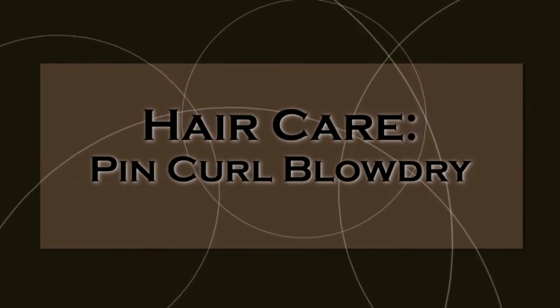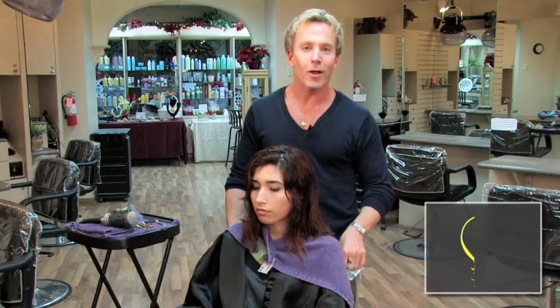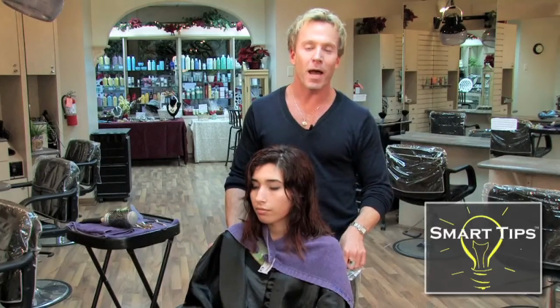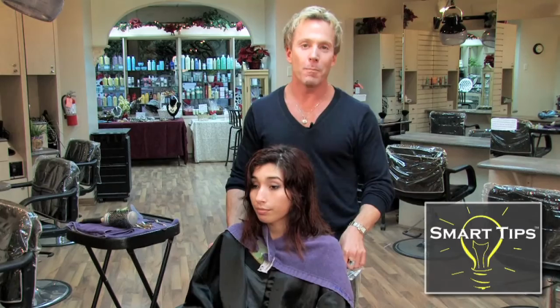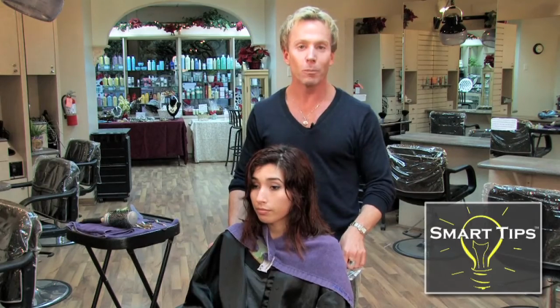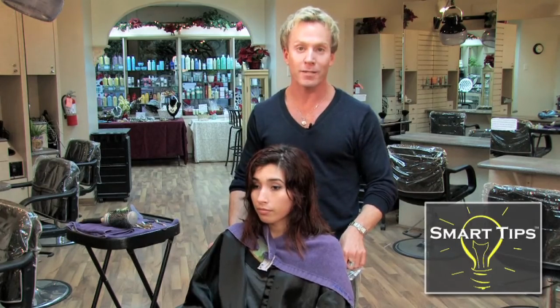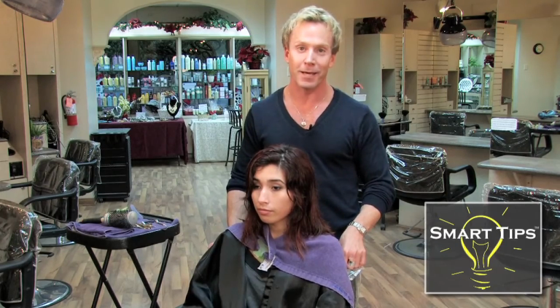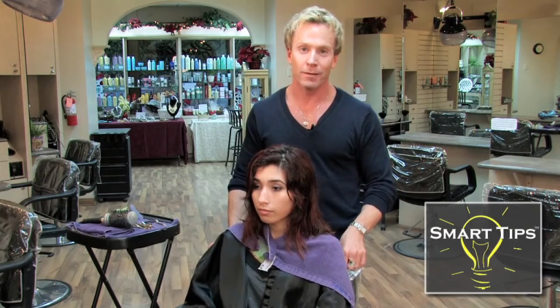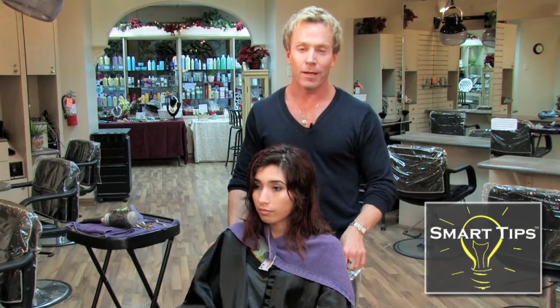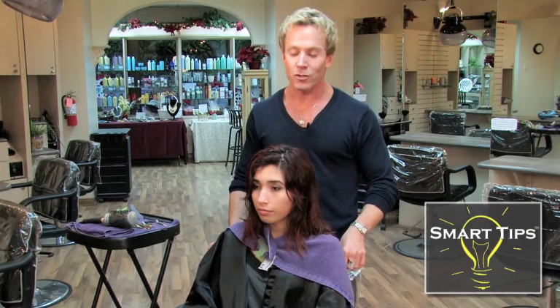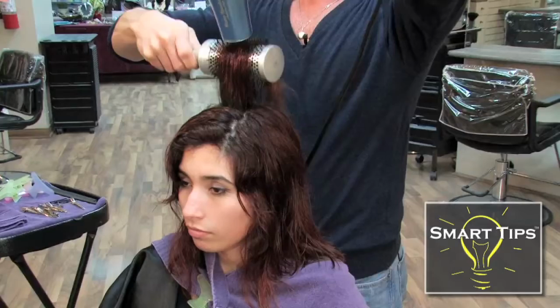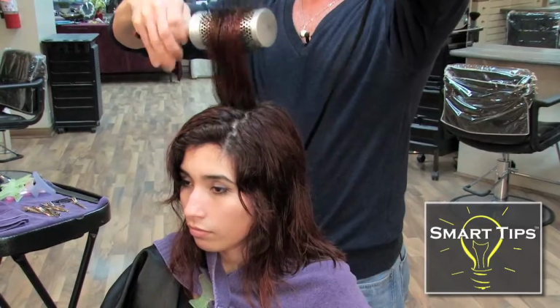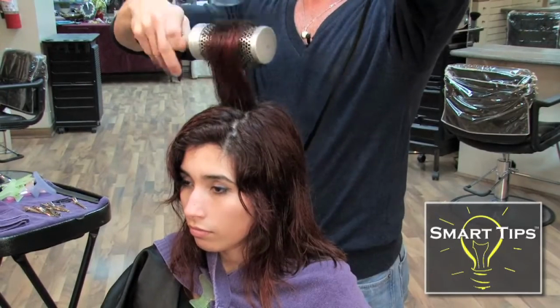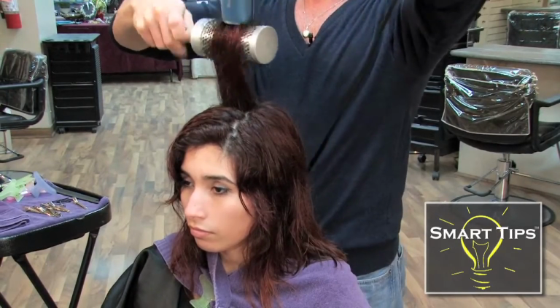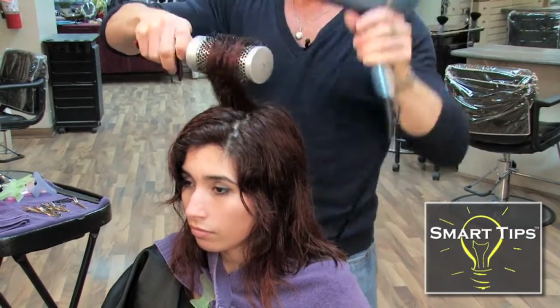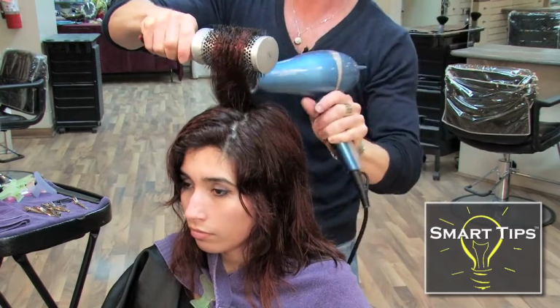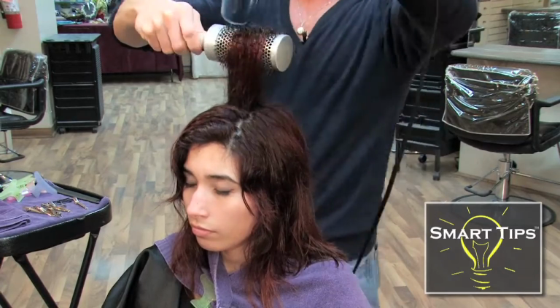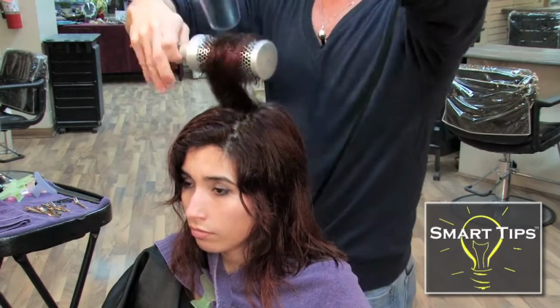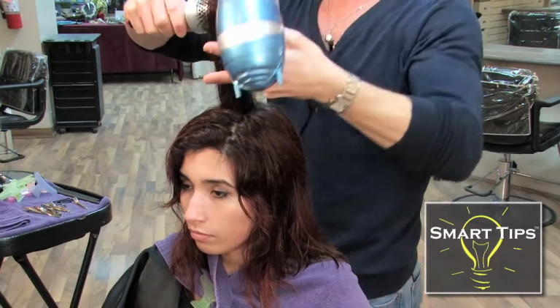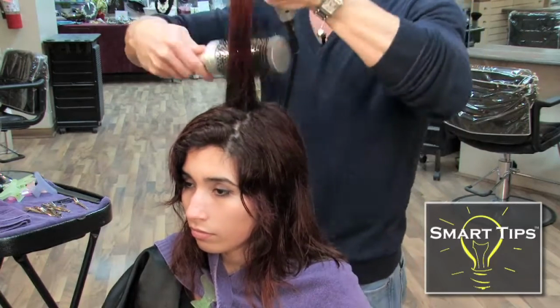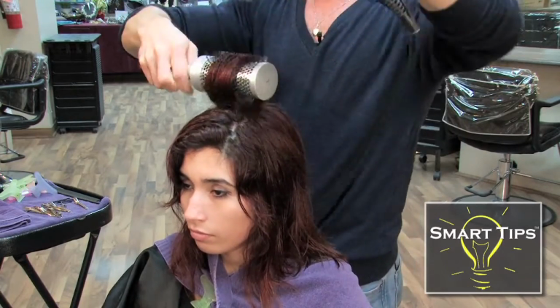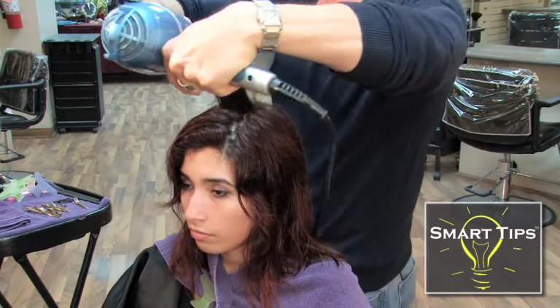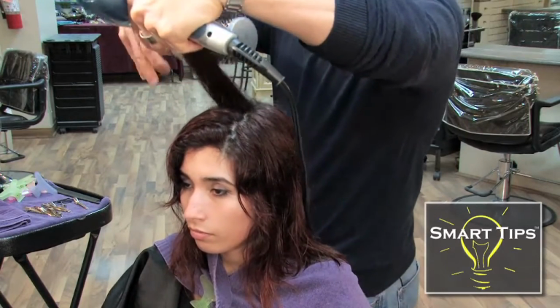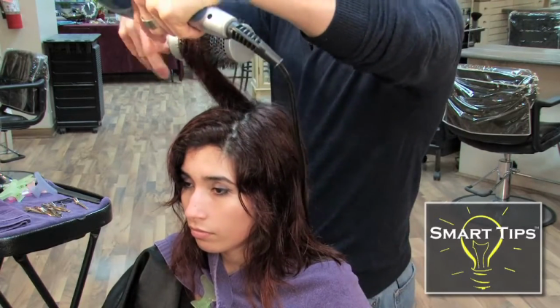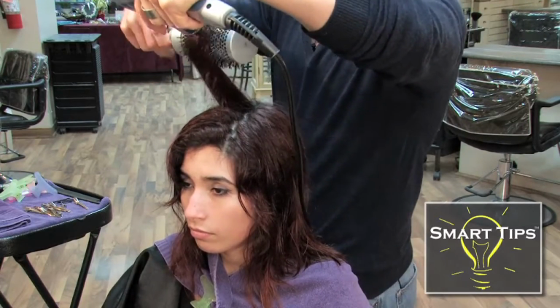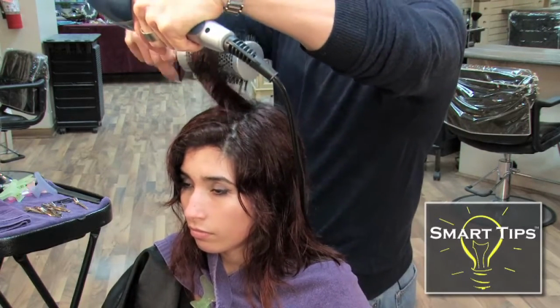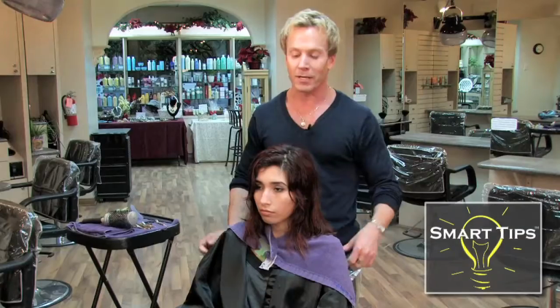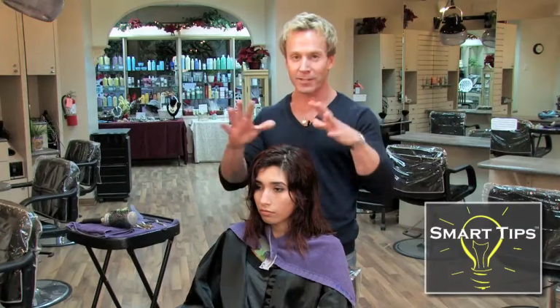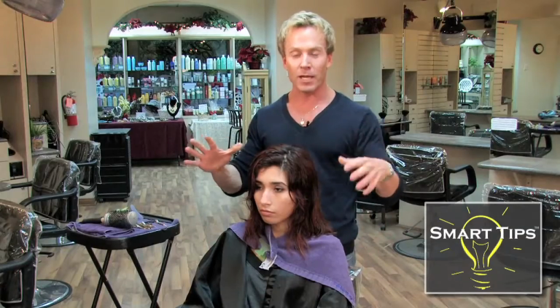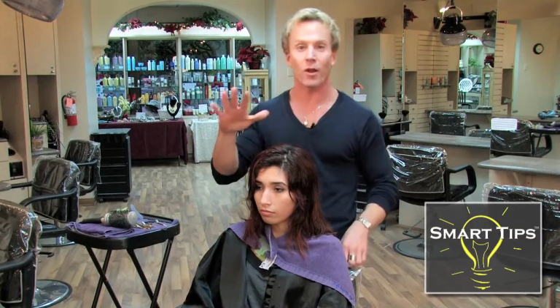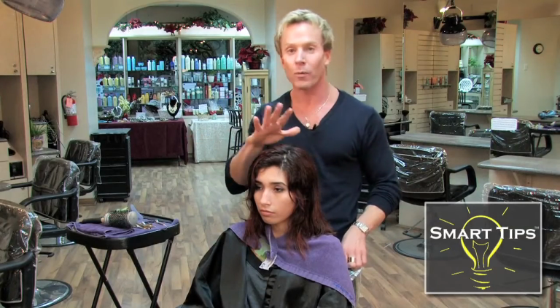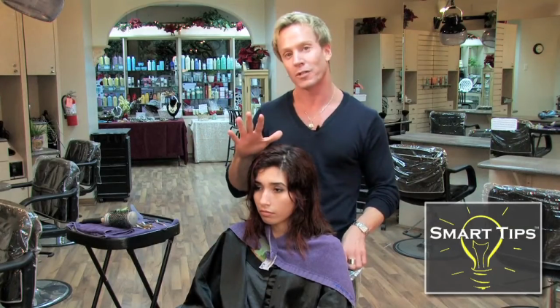I call this my pin curl blow dry technique. It allows you to blow dry each section of hair and curl it at the same time, allowing you to move from one section to the next seamlessly without getting tangled up into the hair that you've already worked on.